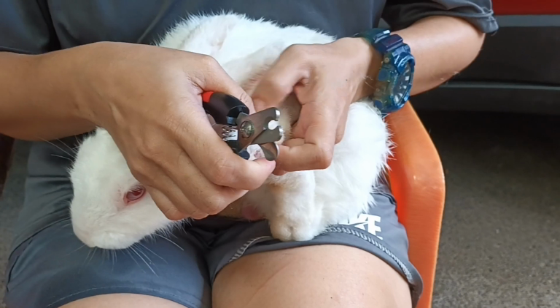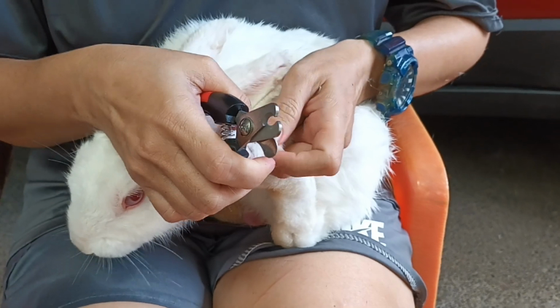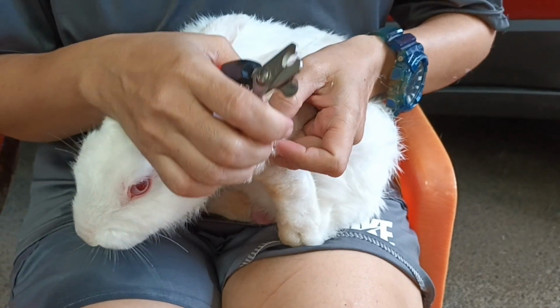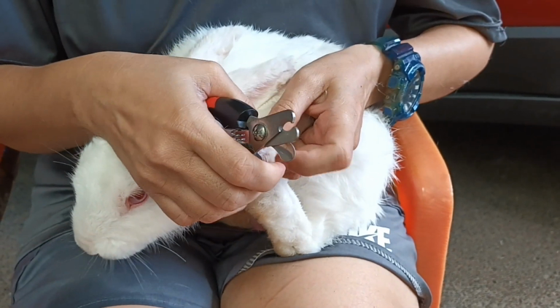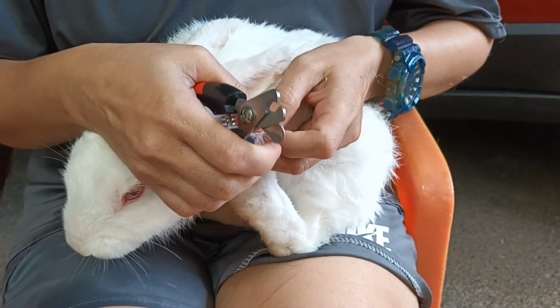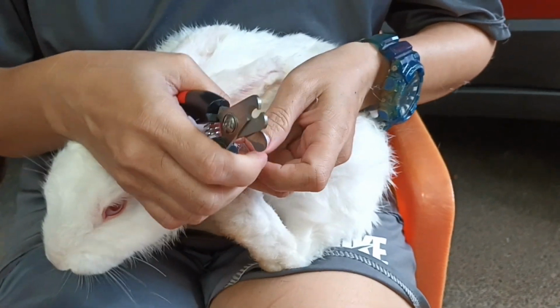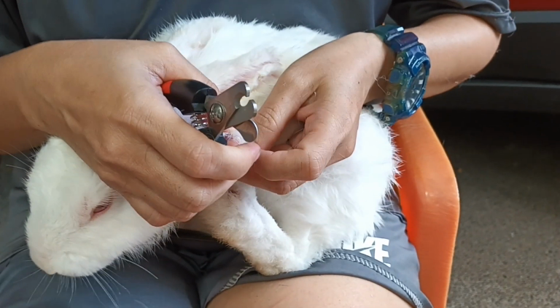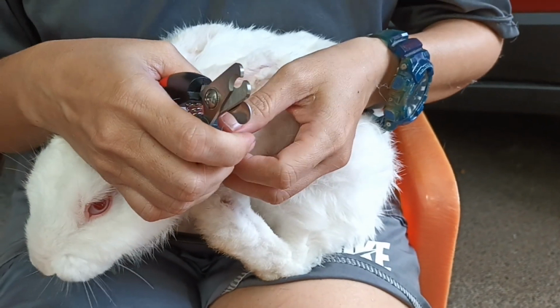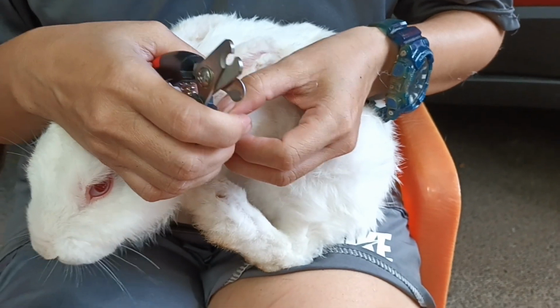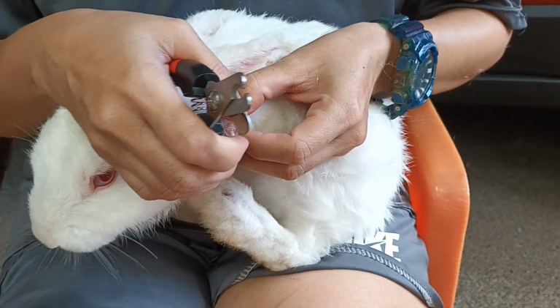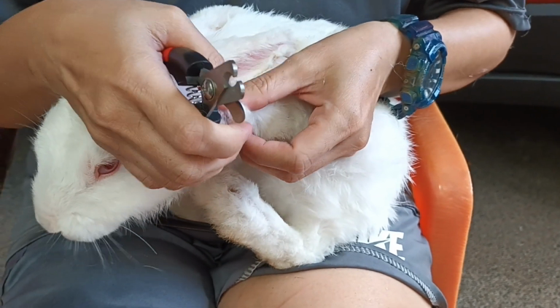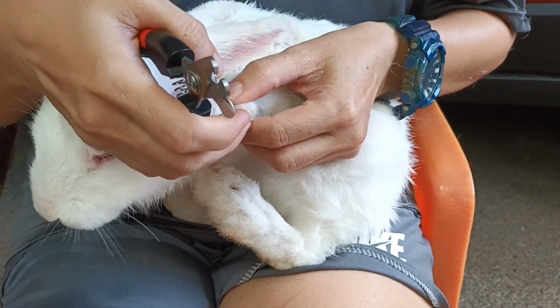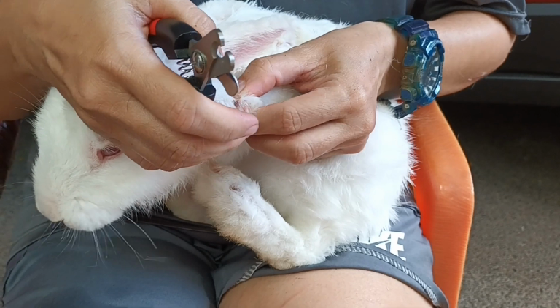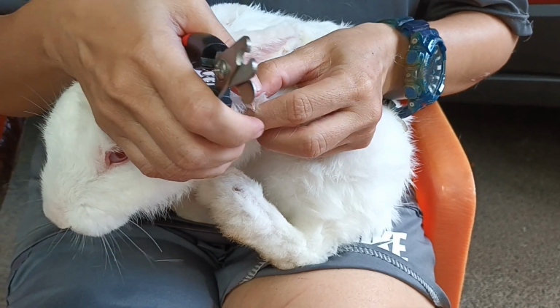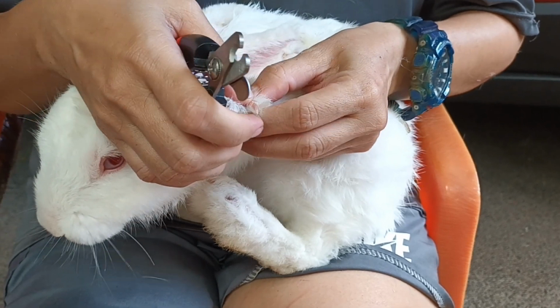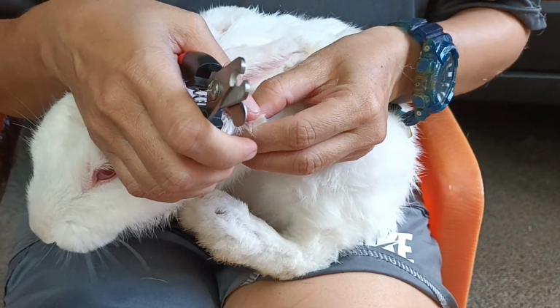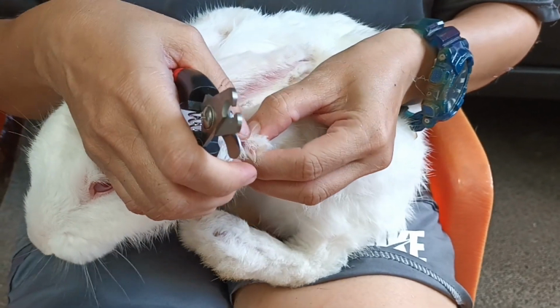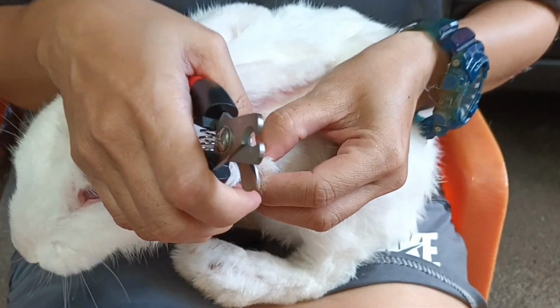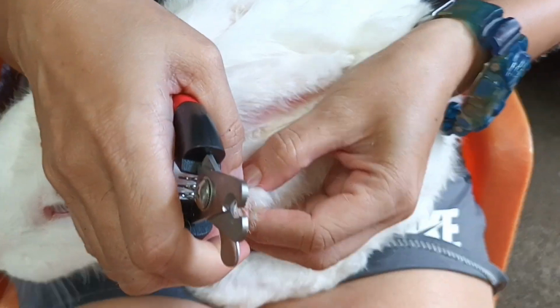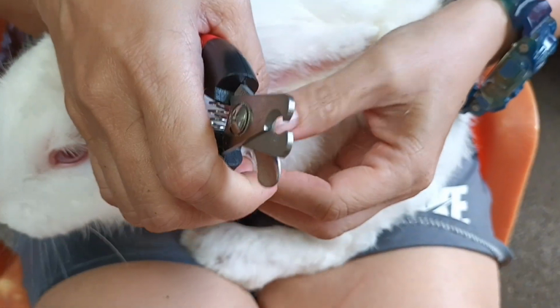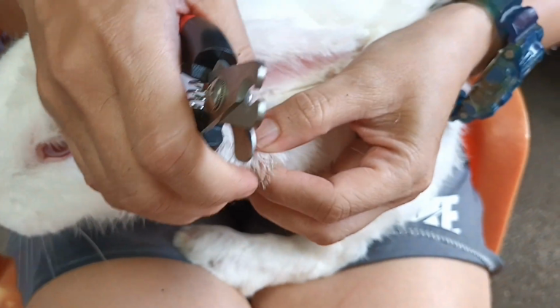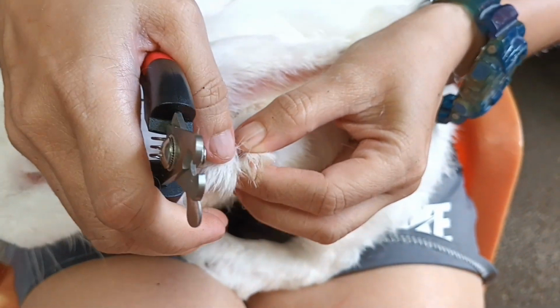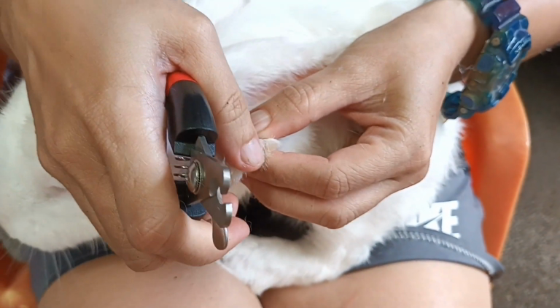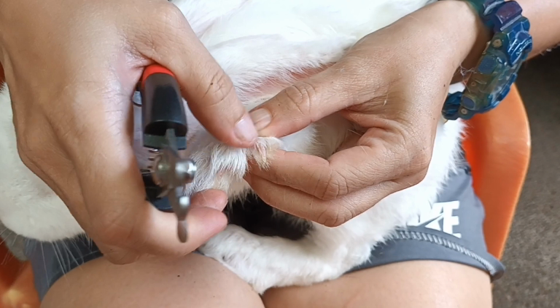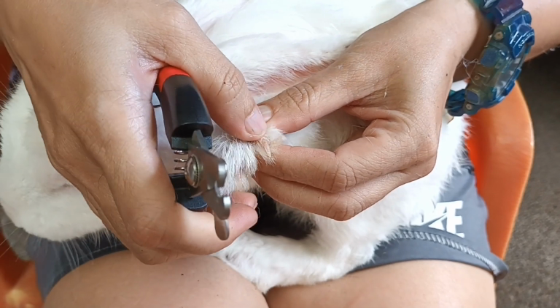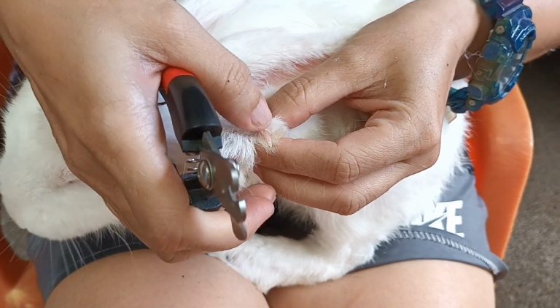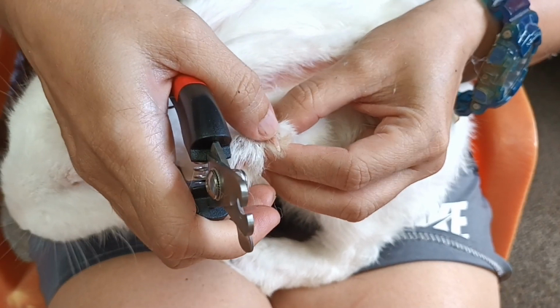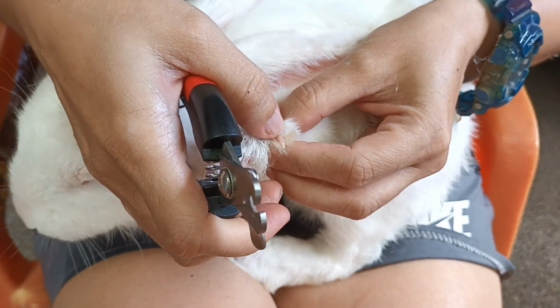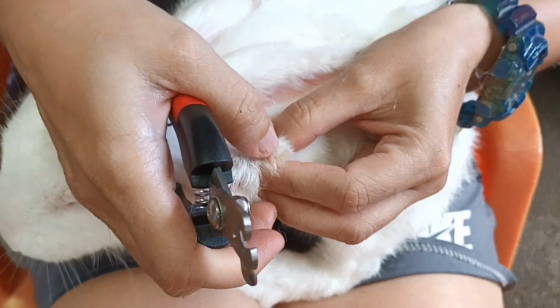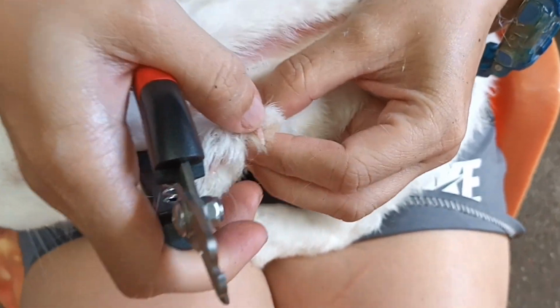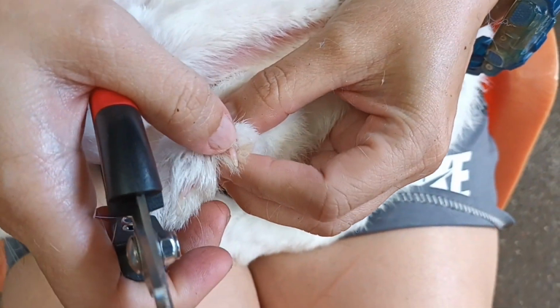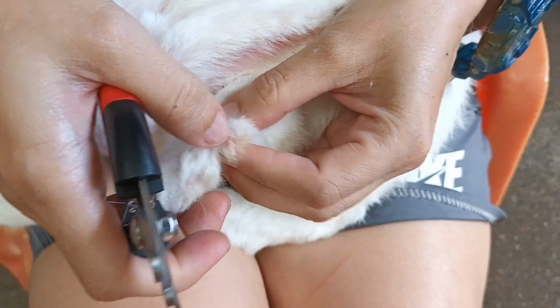Hi guys, this is a tutorial on how to cut the nails of the rabbit. You will look for the white part — this one's the red part where you shouldn't touch,